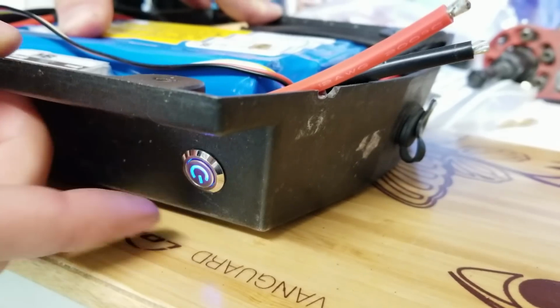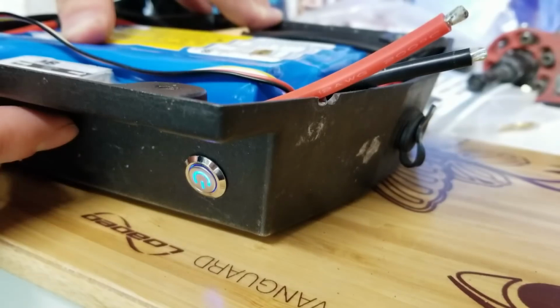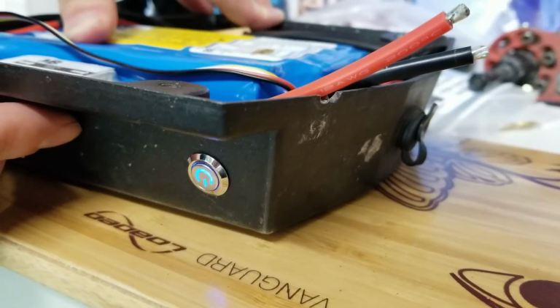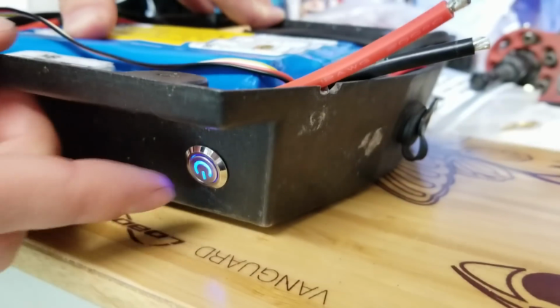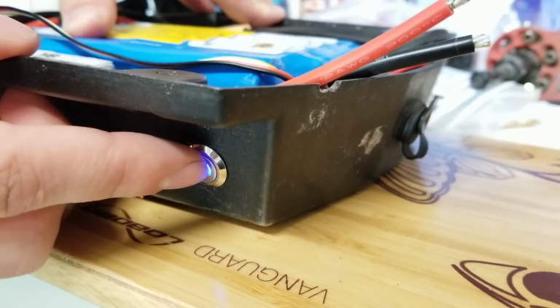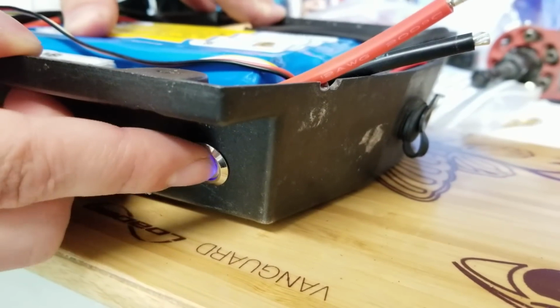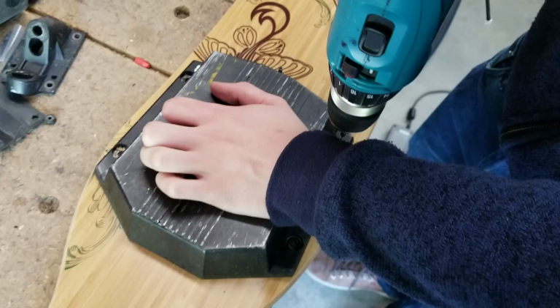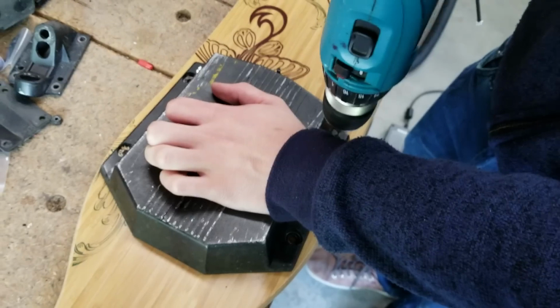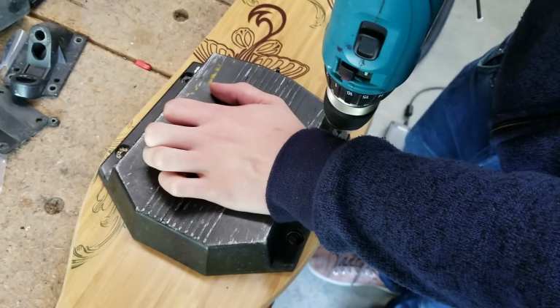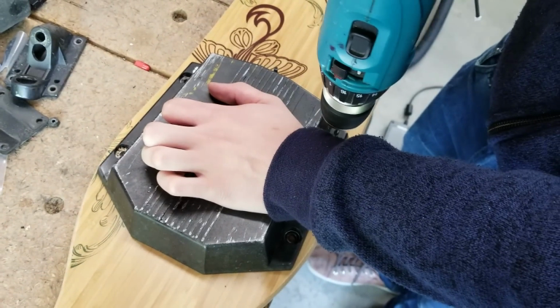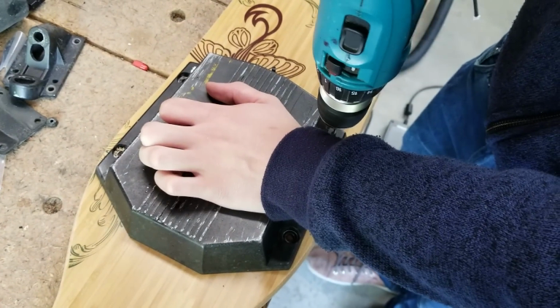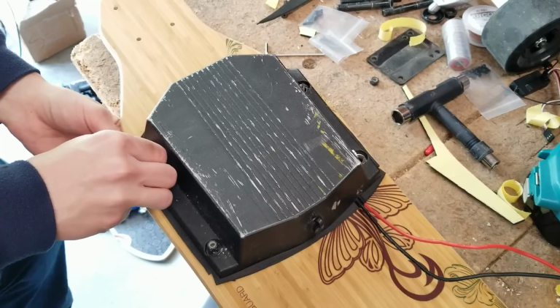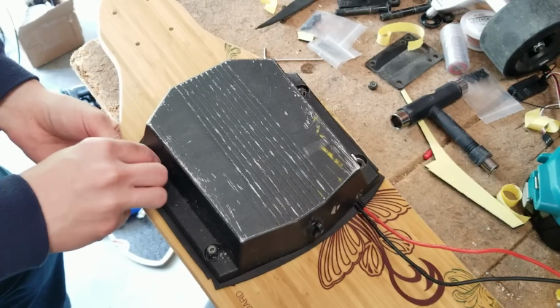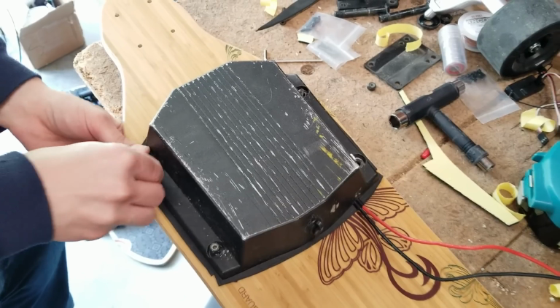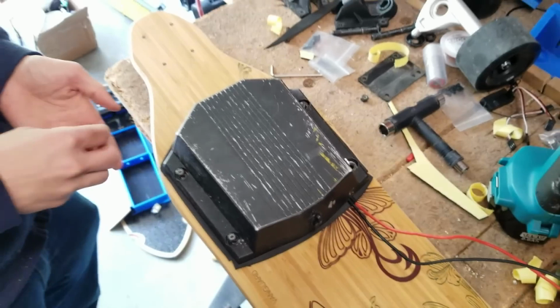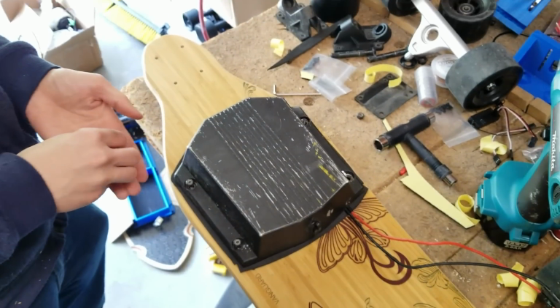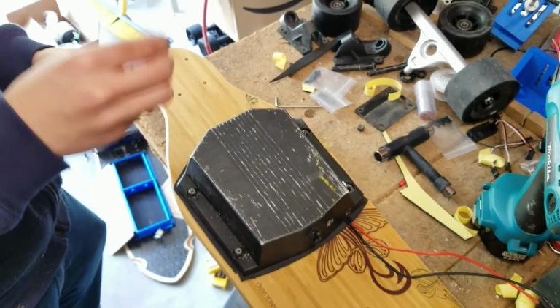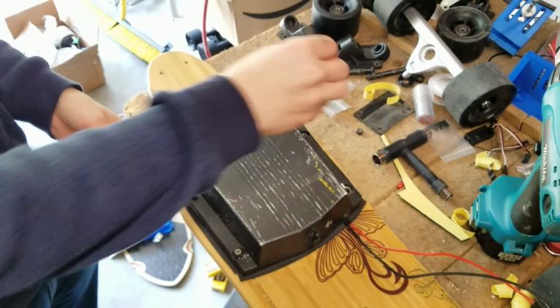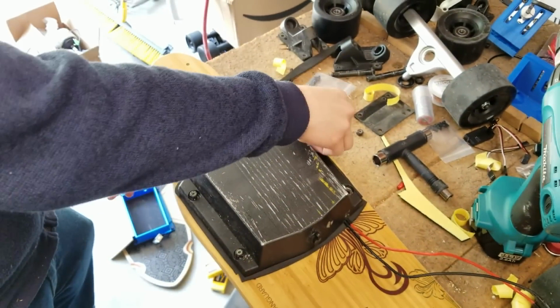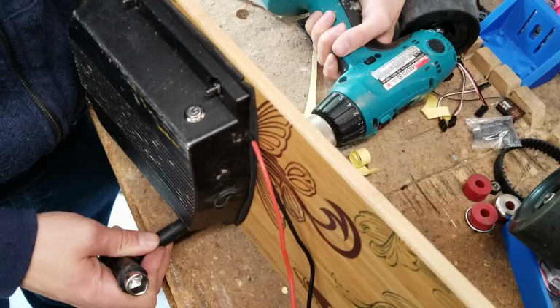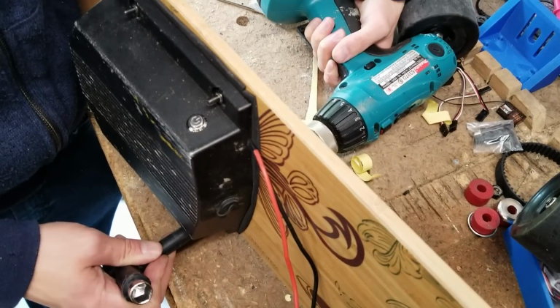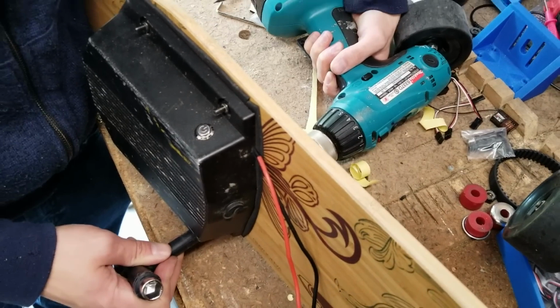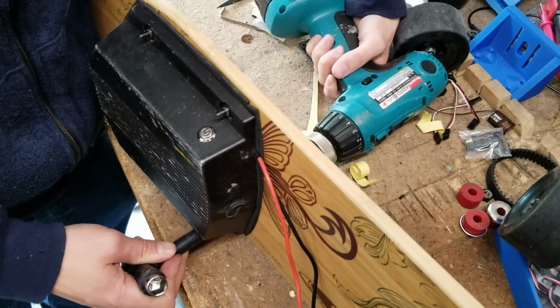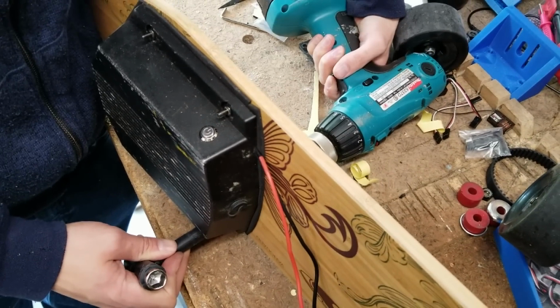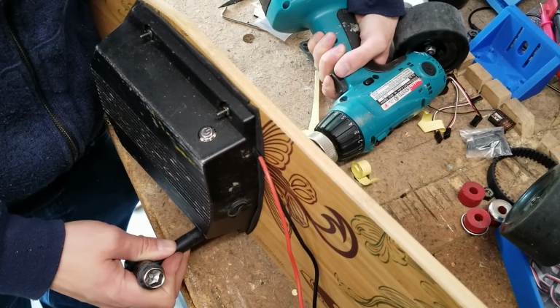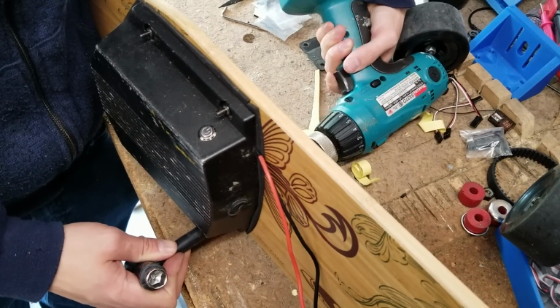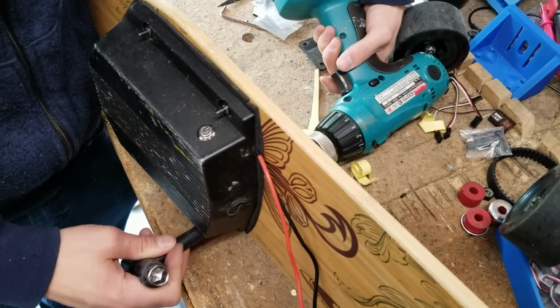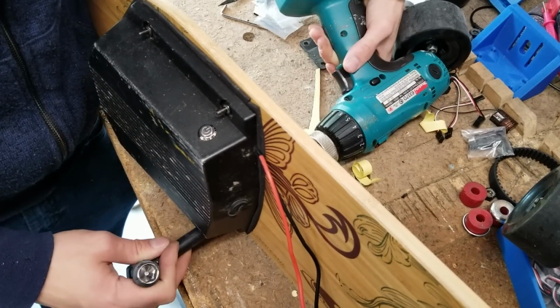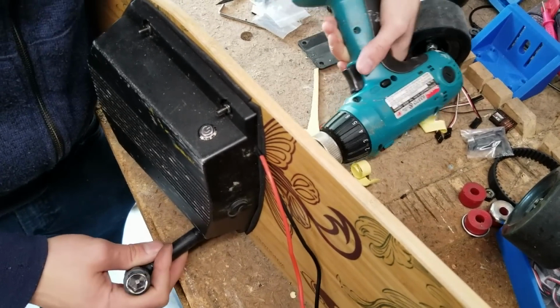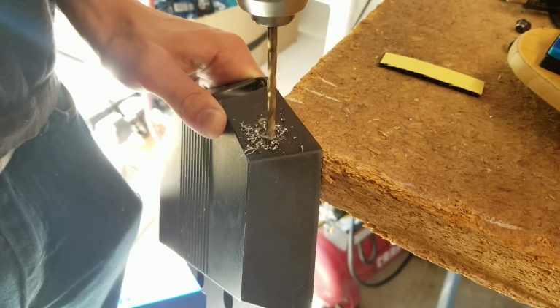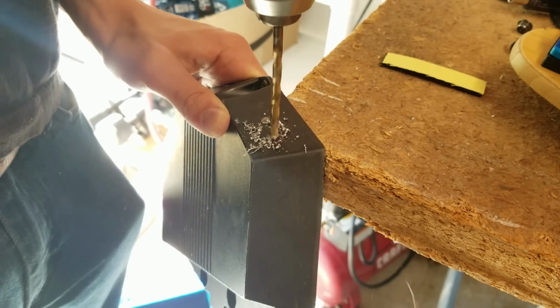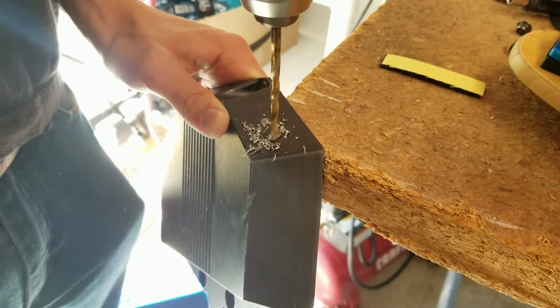The build process consists of bolting the drive assembly together, securing the enclosures to the deck, and finishing up with some relatively easy drilling and soldering to route the electronics. You can find a complete build tutorial on our website, which is linked in the description.